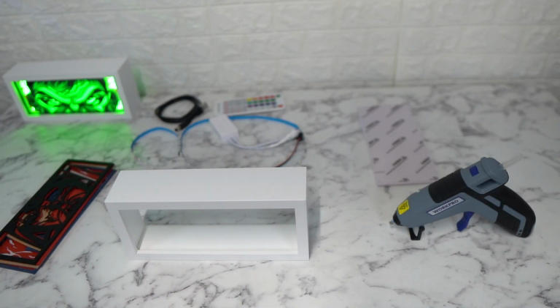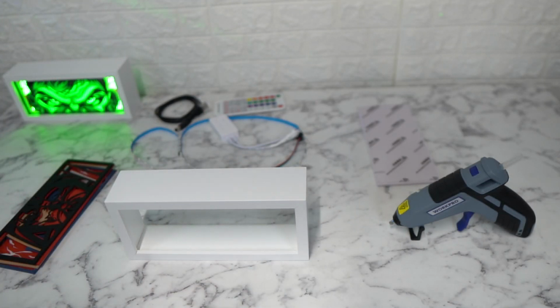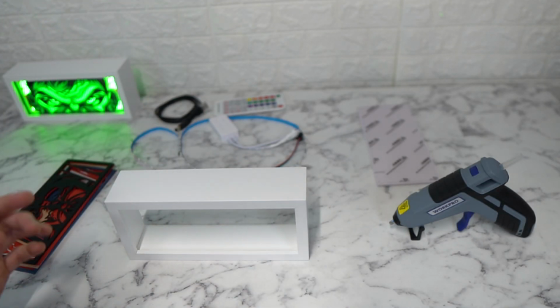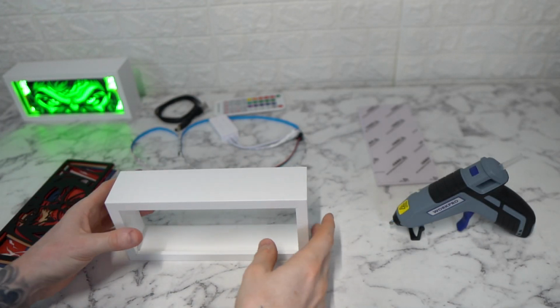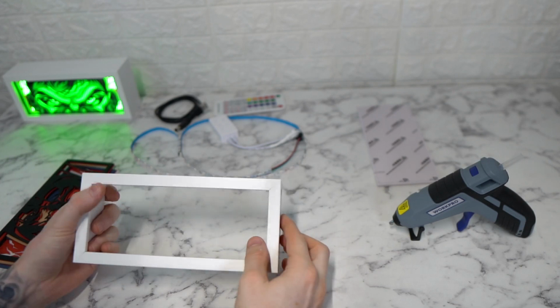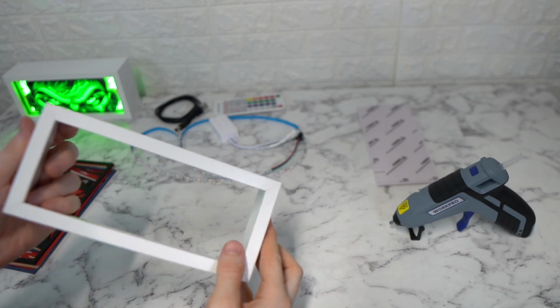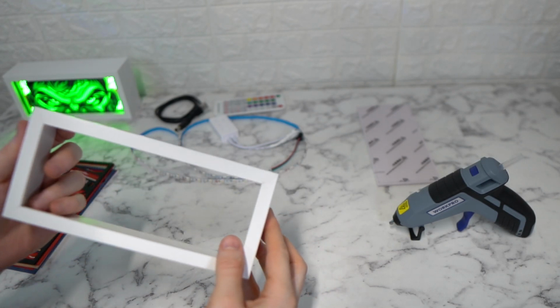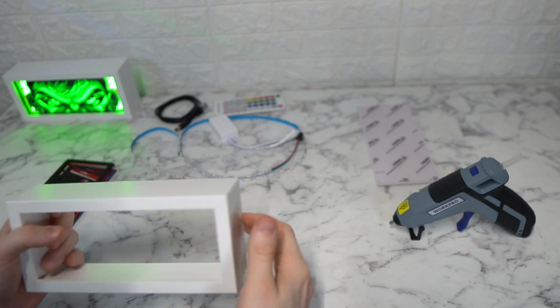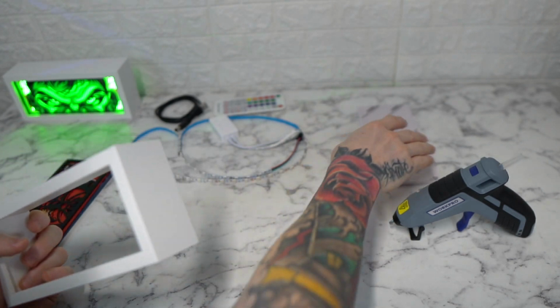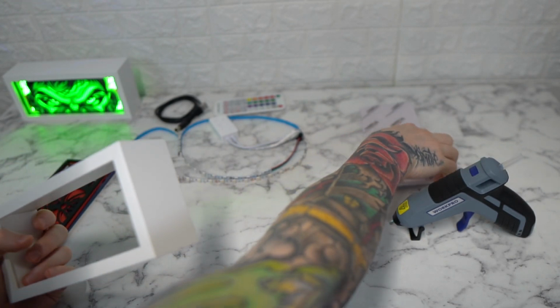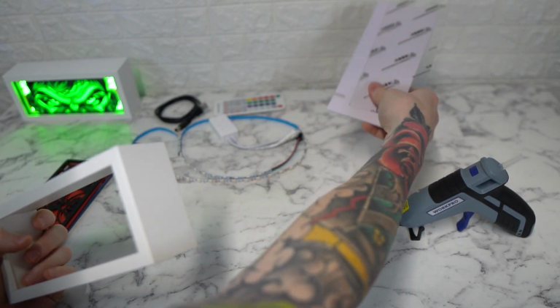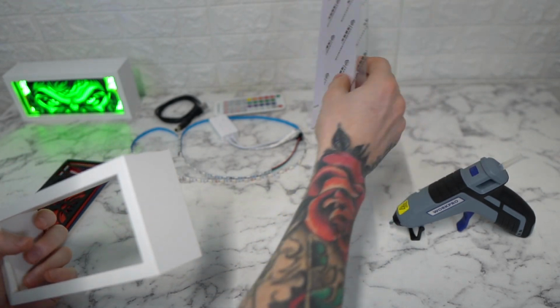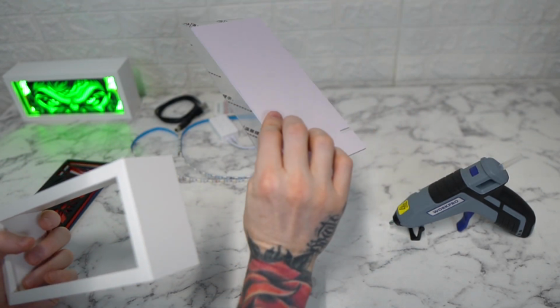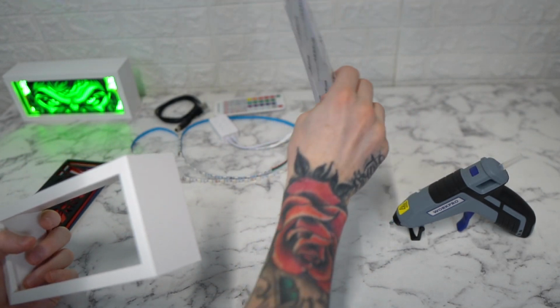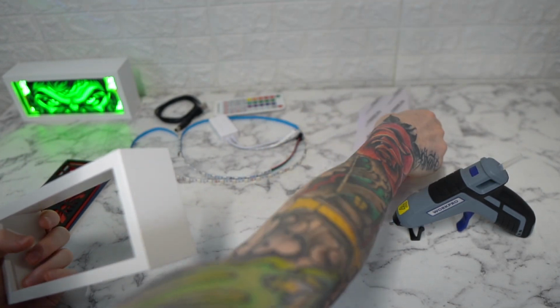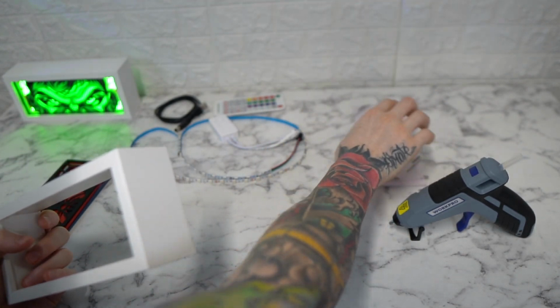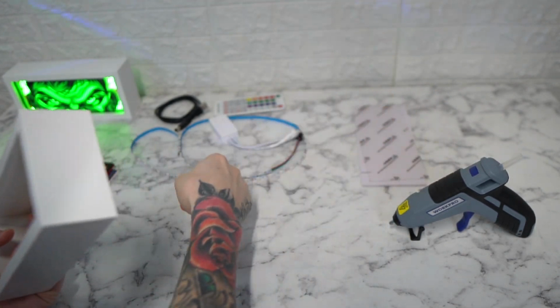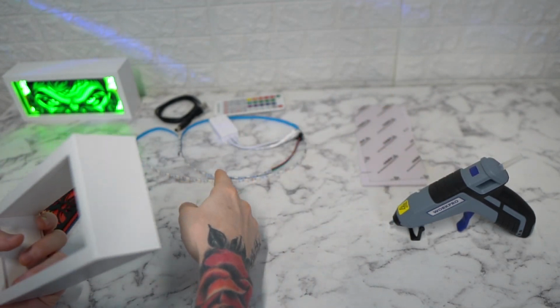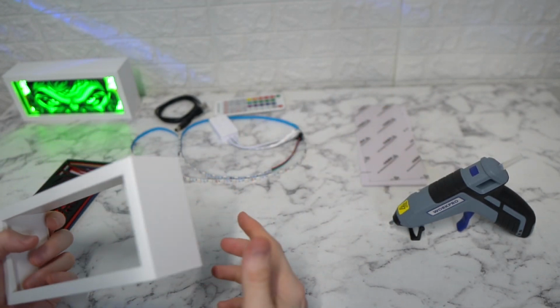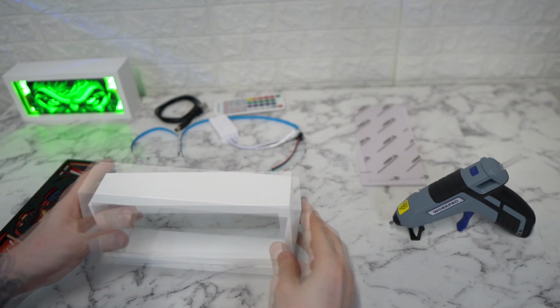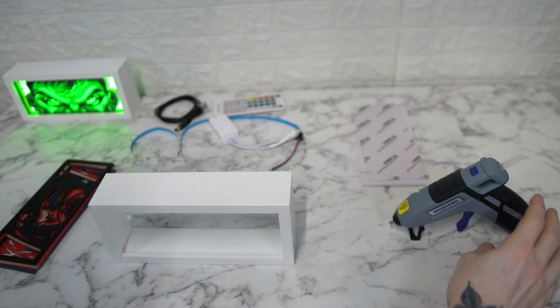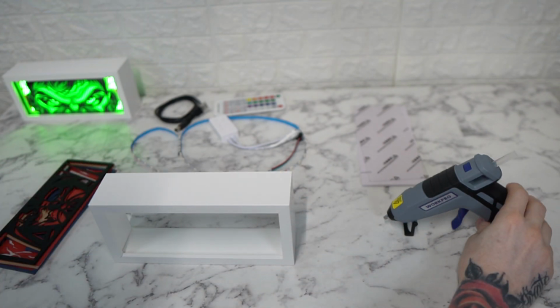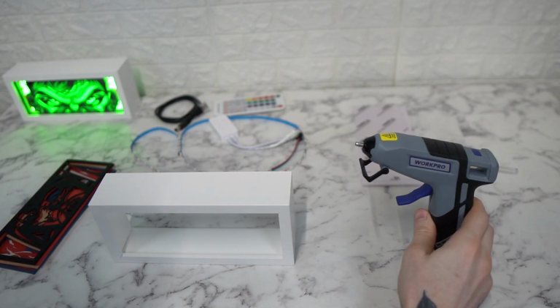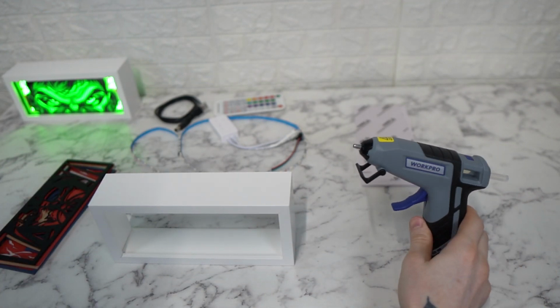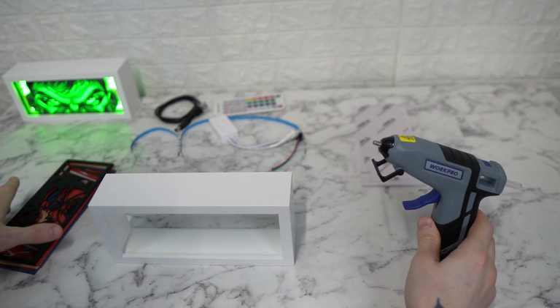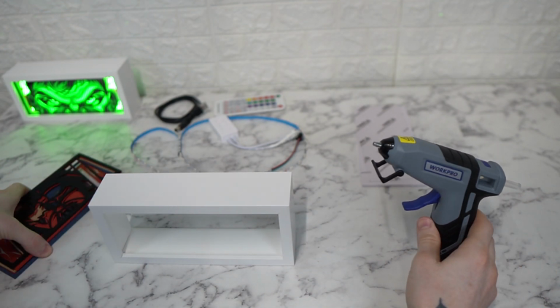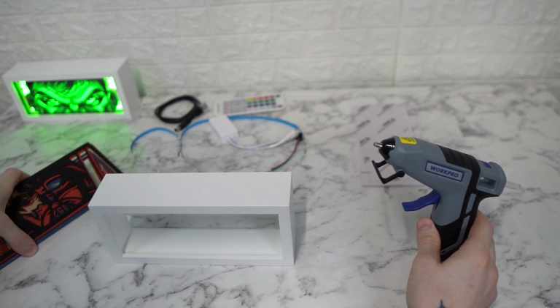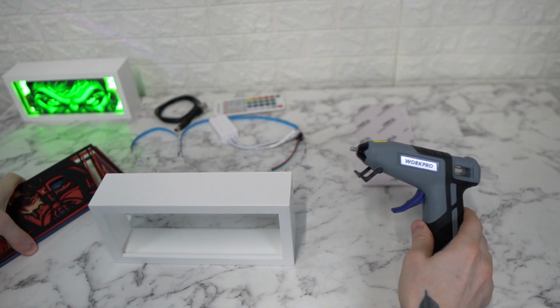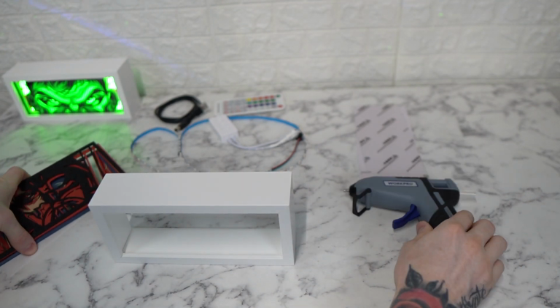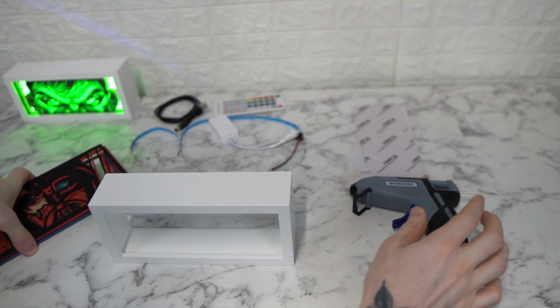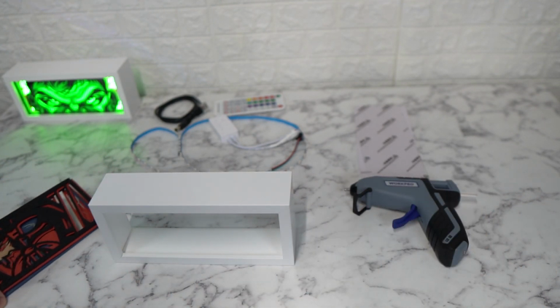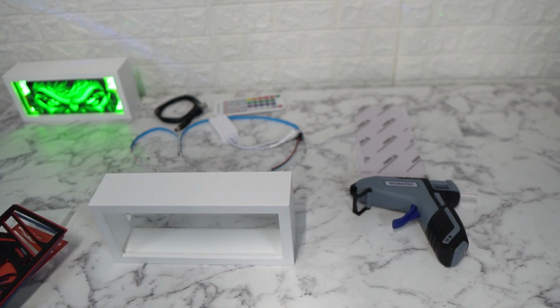So here are all the materials you need: the frame, acrylic glass, the backing plate, the LEDs out of a glue gun, and then the 3D printed inserts here.